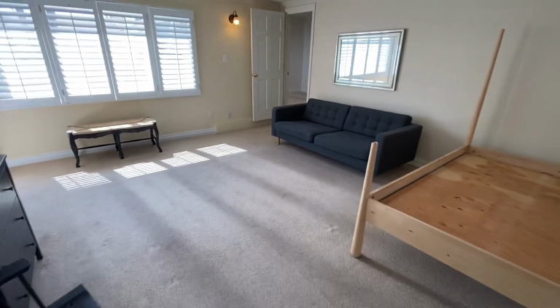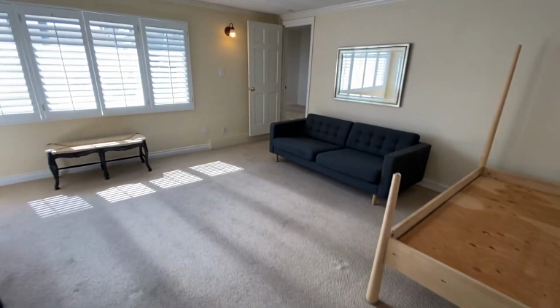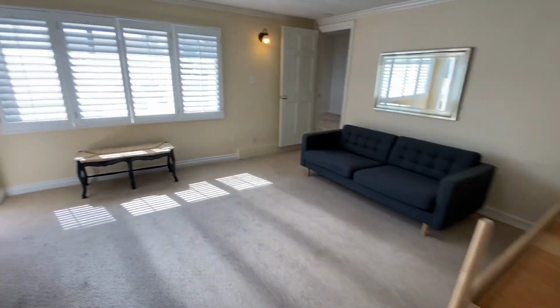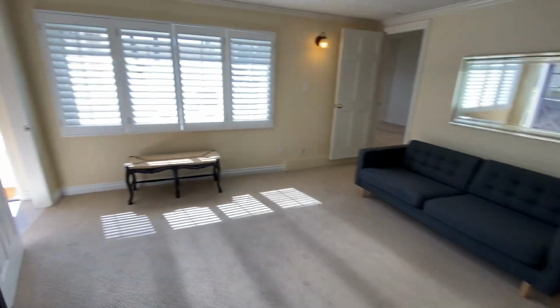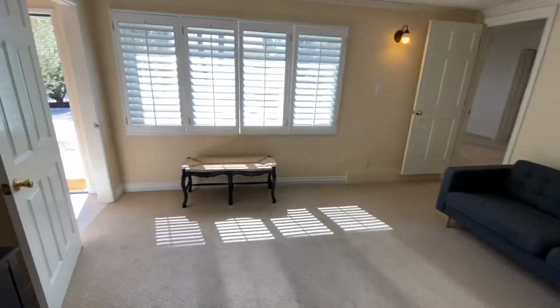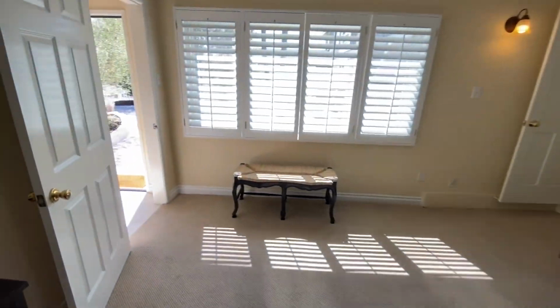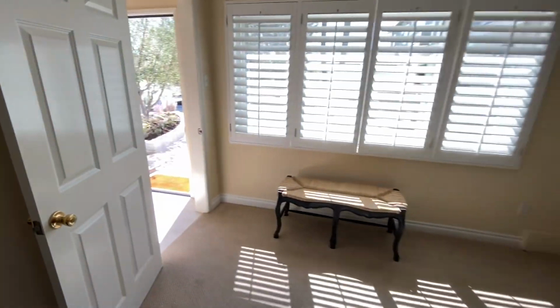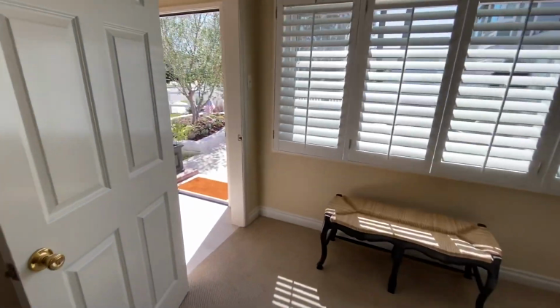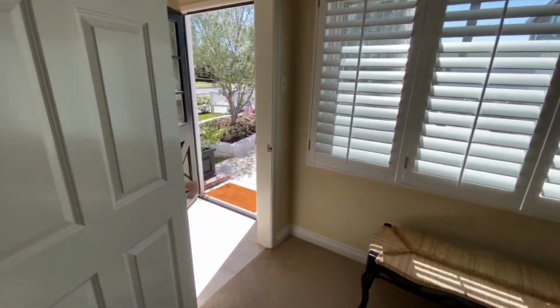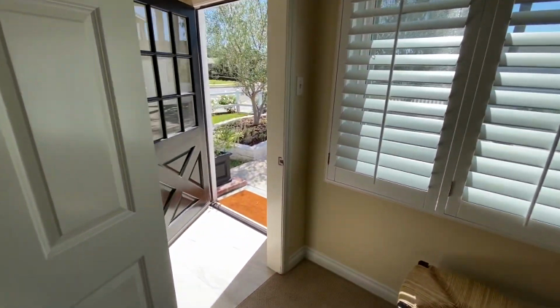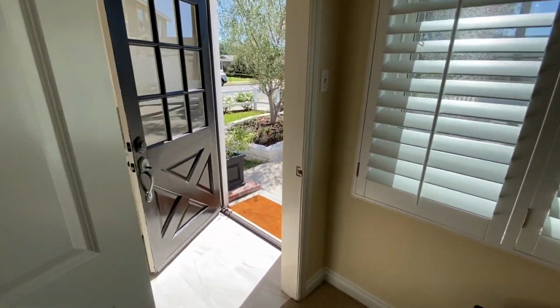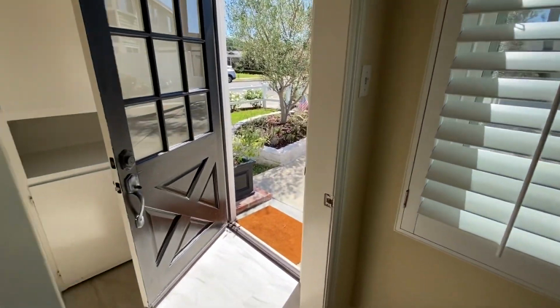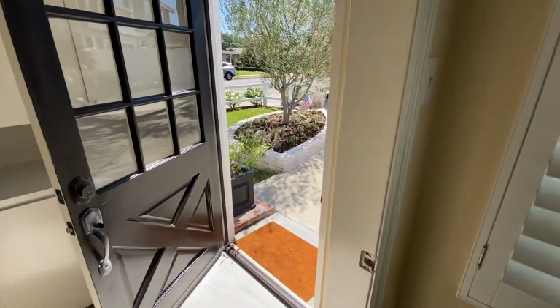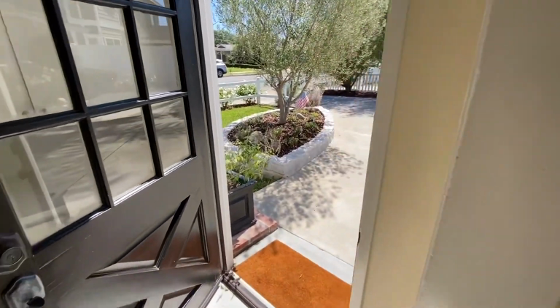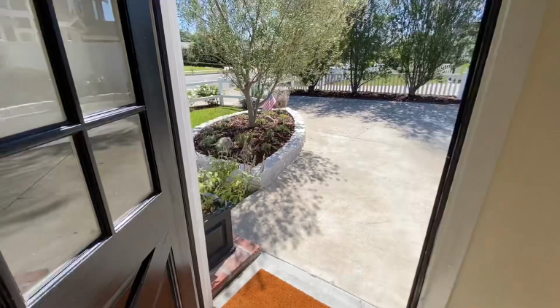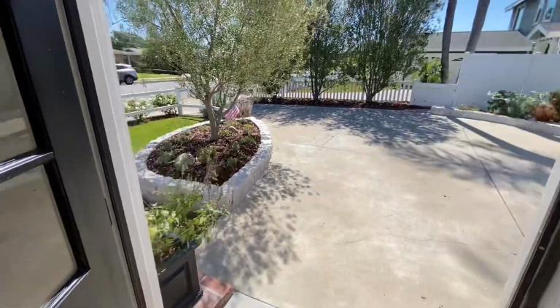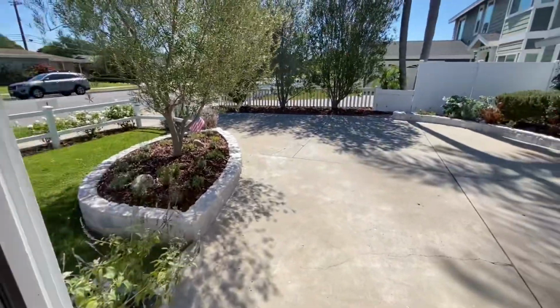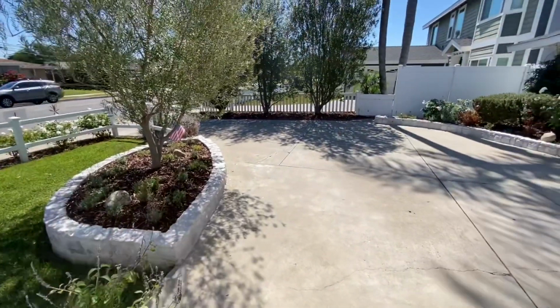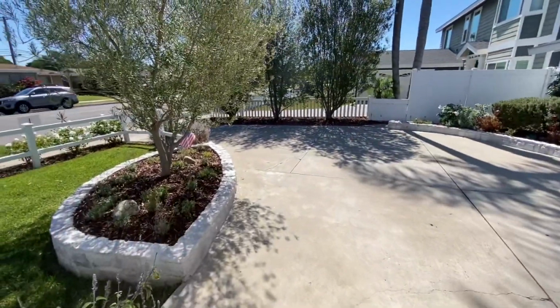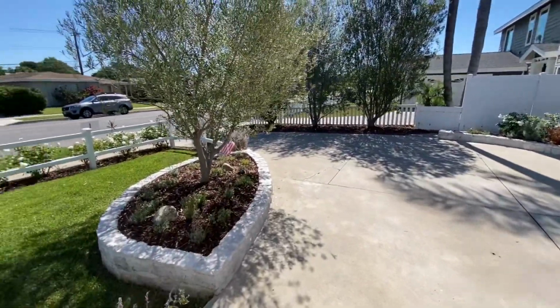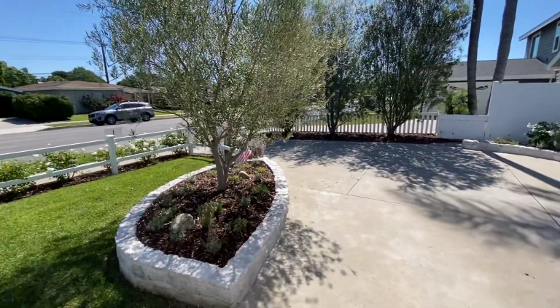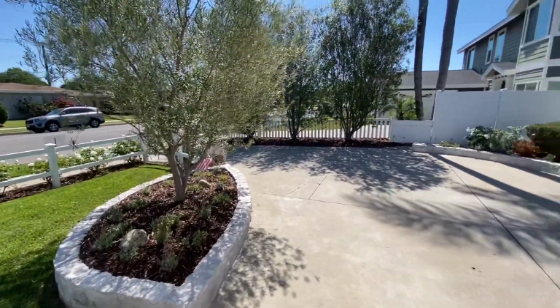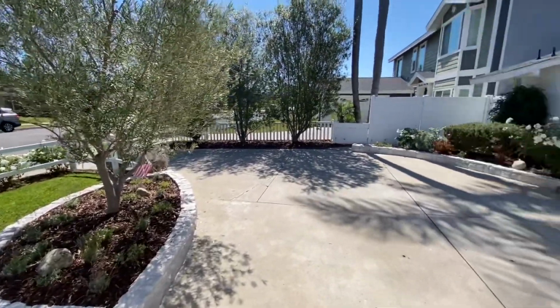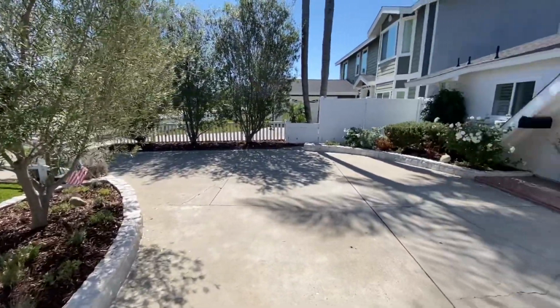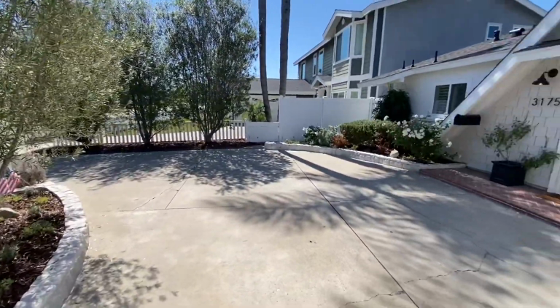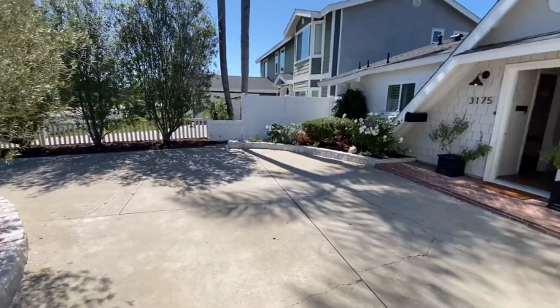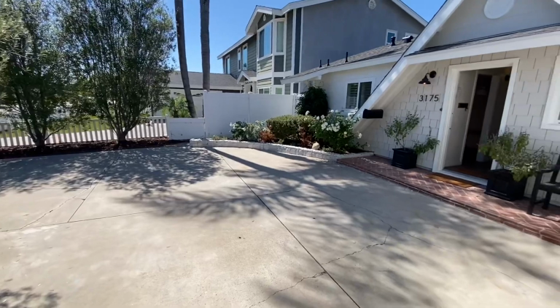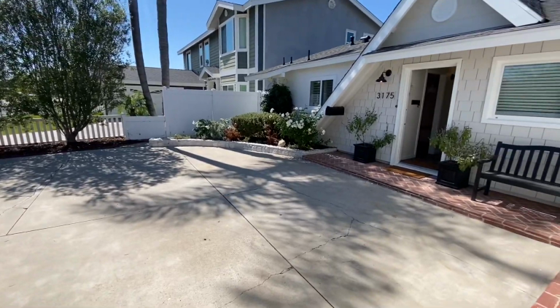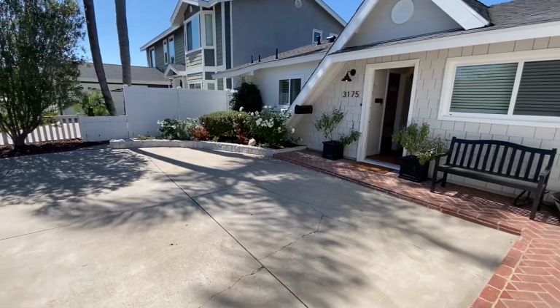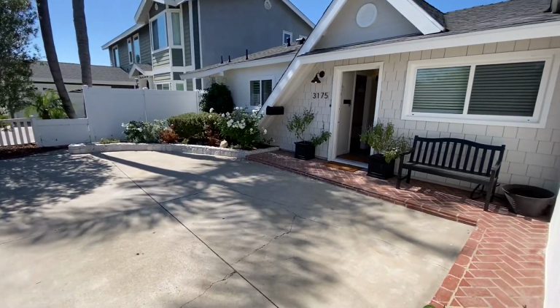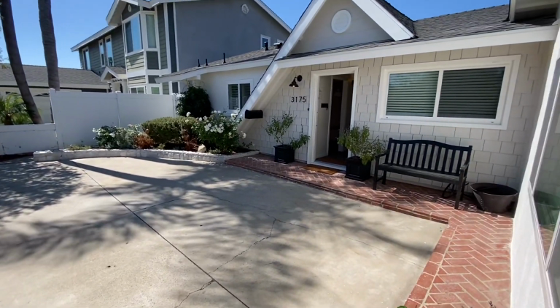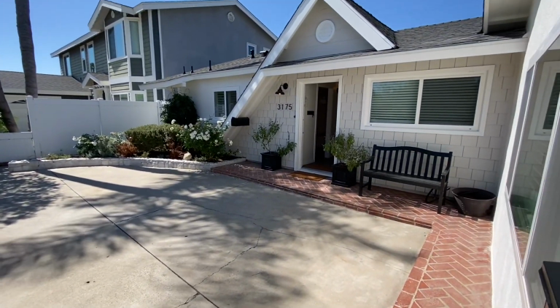And that is the home — 3175 Gibraltar in Costa Mesa. For more information, contact DE Properties at 949-645-8711.